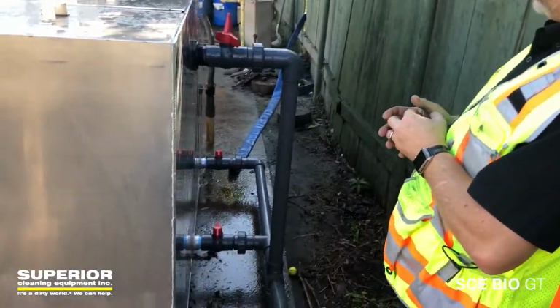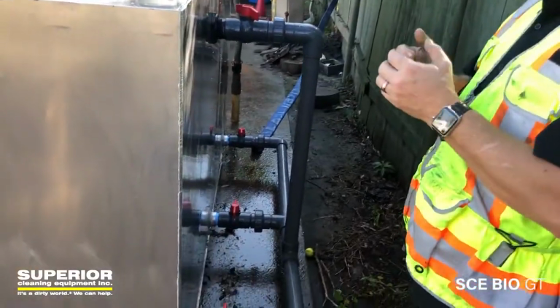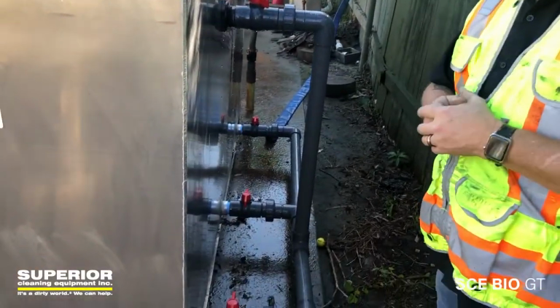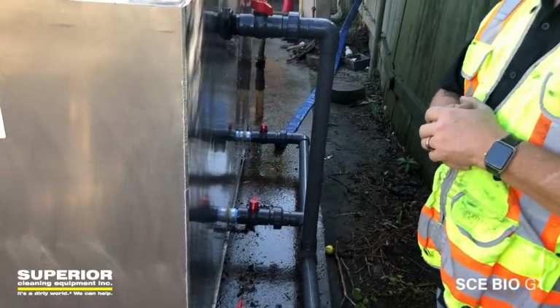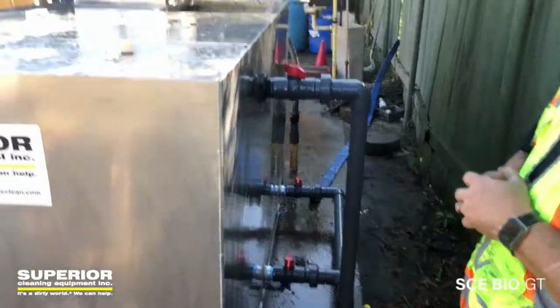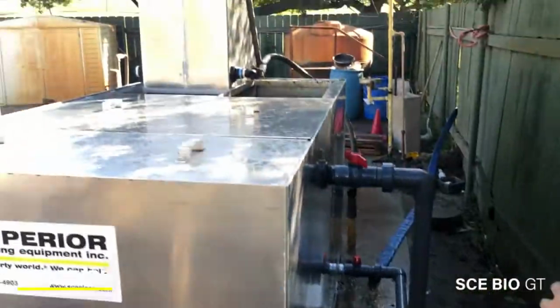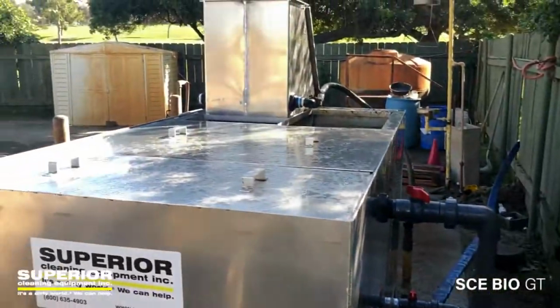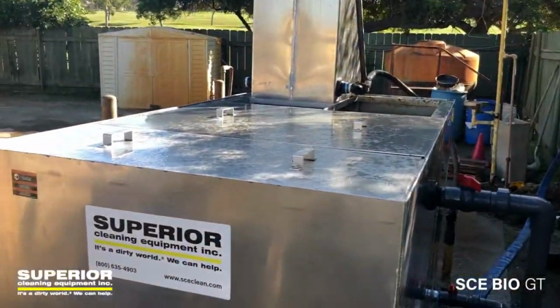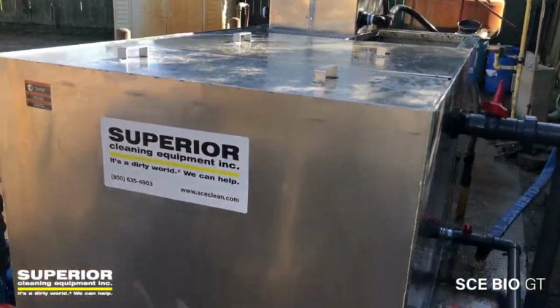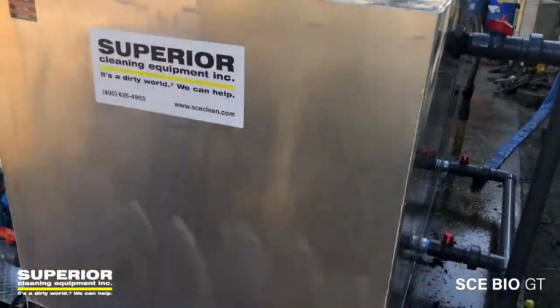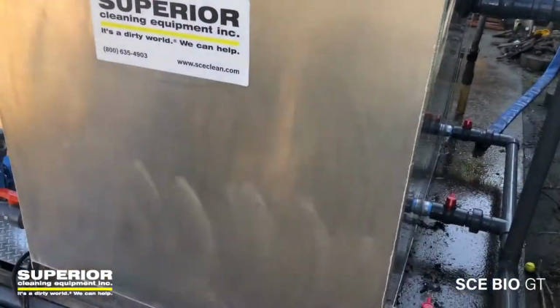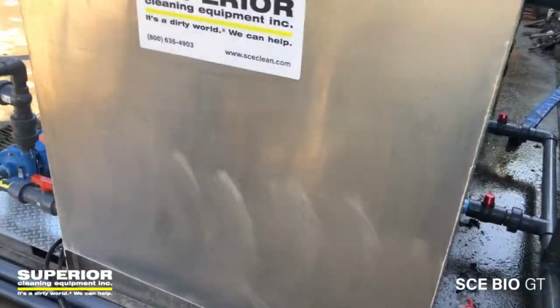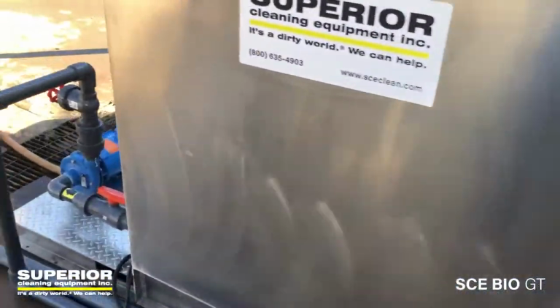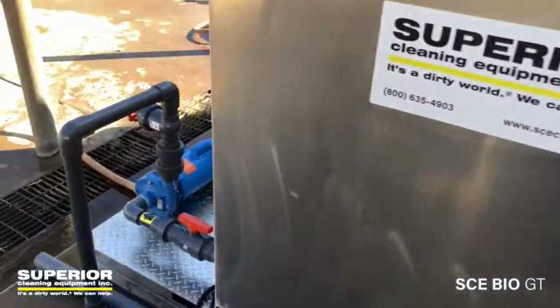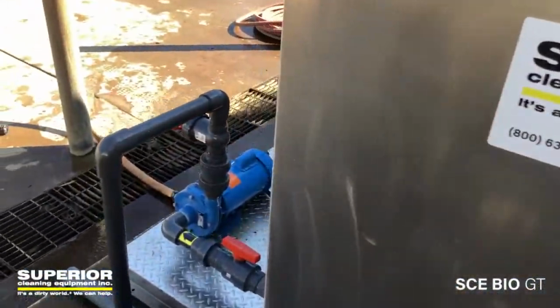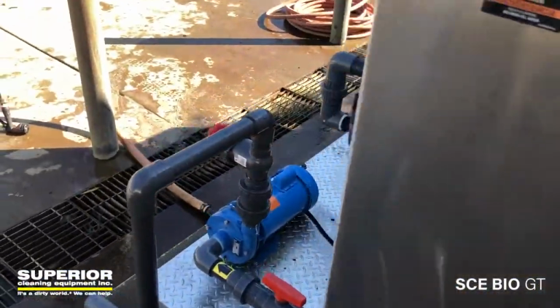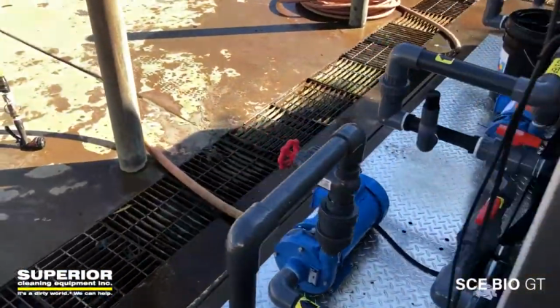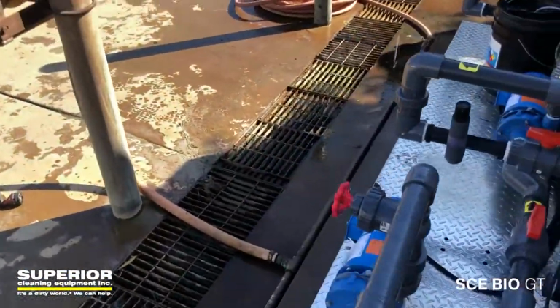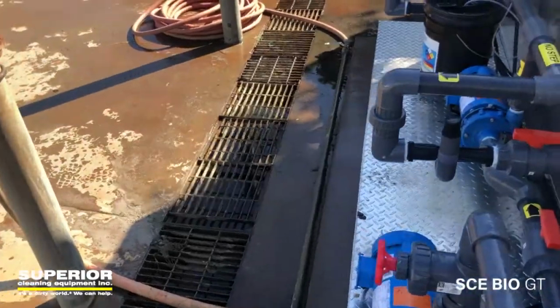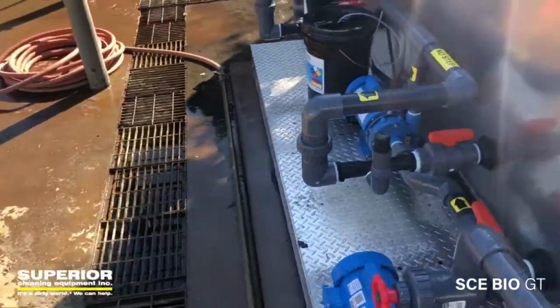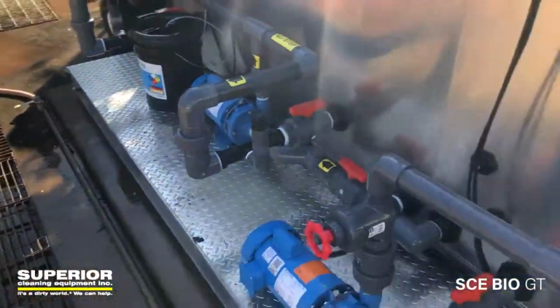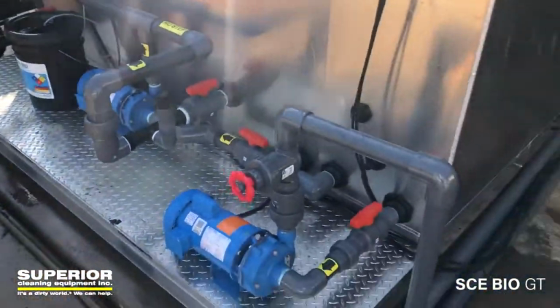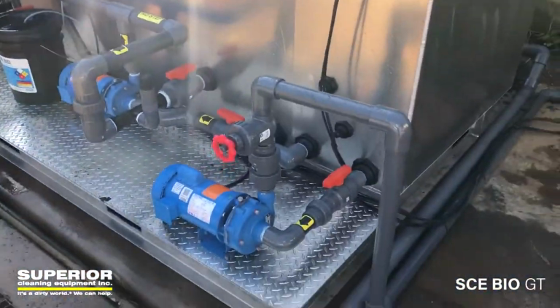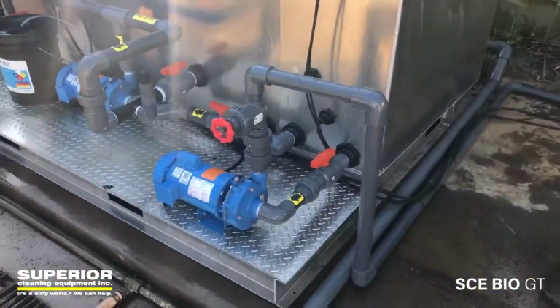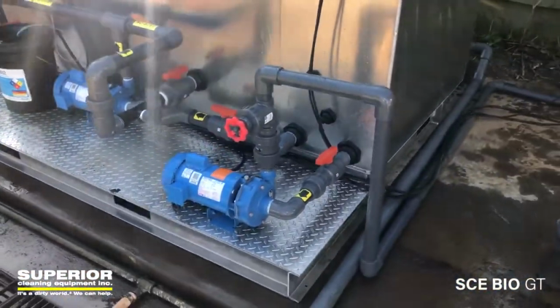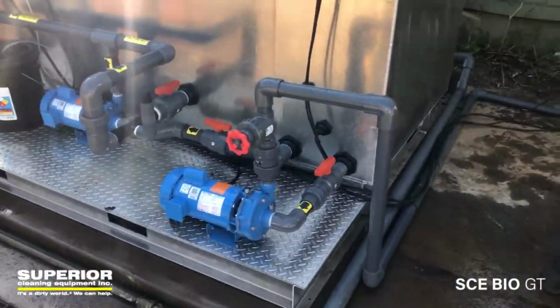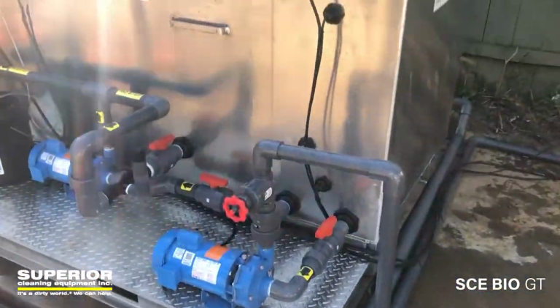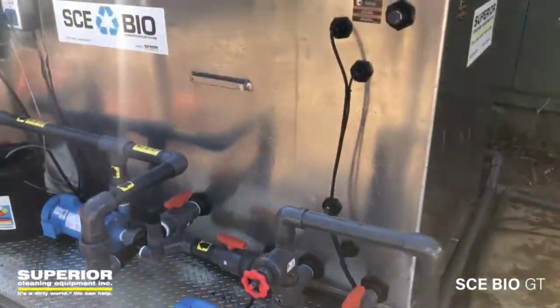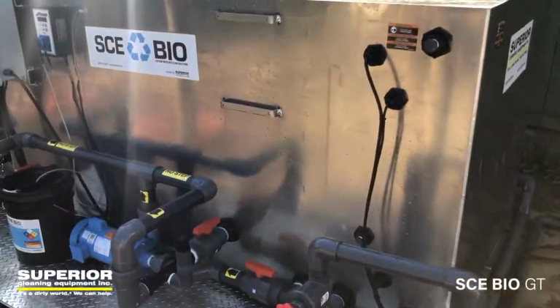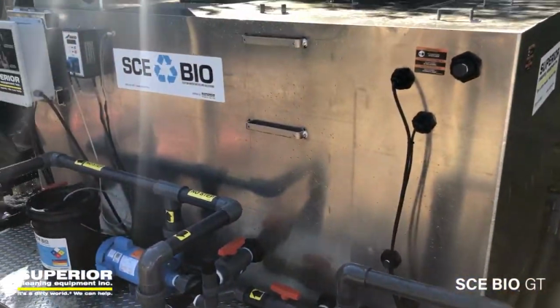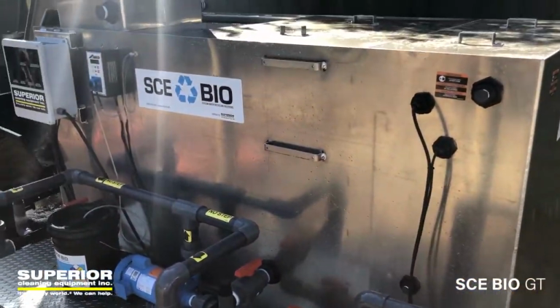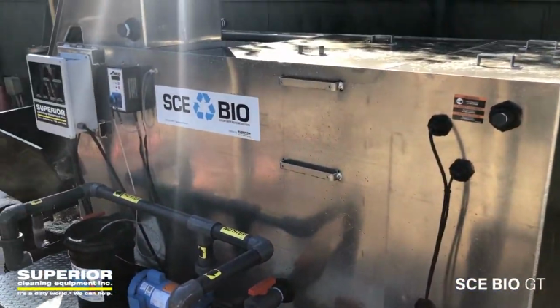Great system overall — easy maintenance, great construction, all aluminum so no rusting, easy service on the front, water moving 24/7, good components, and a simple design.